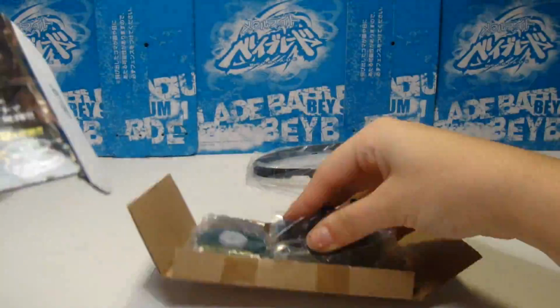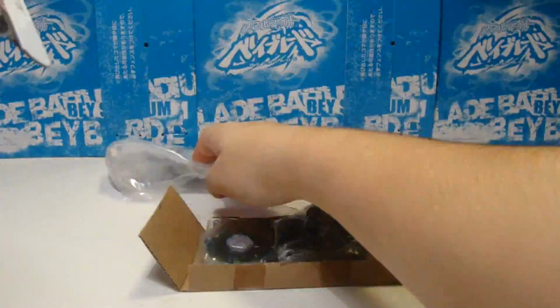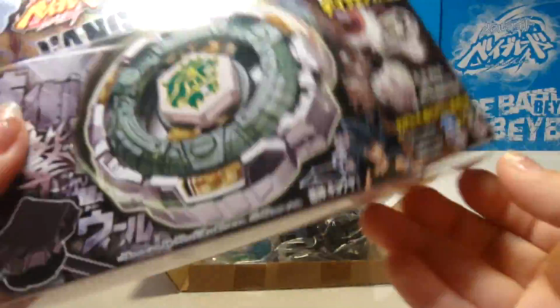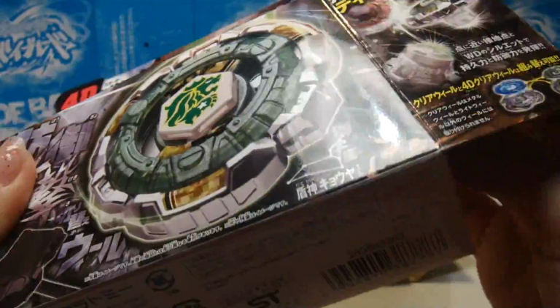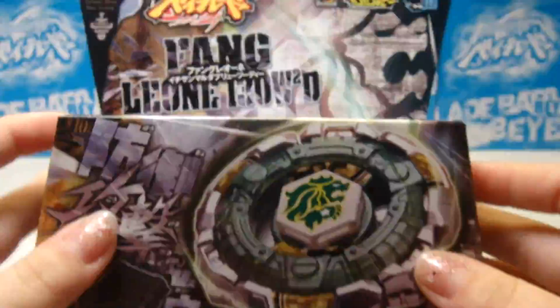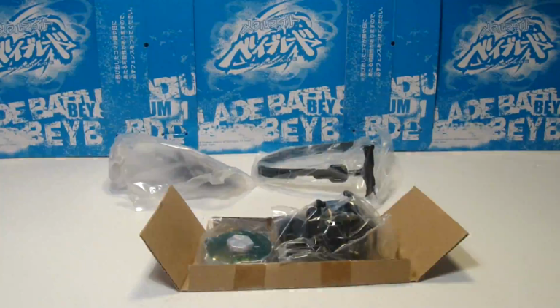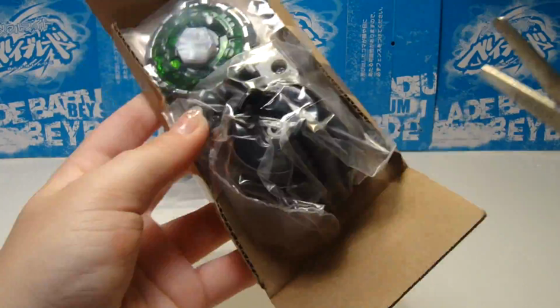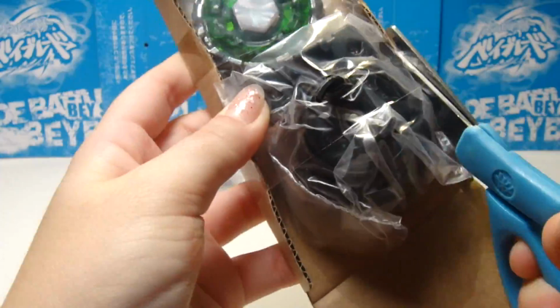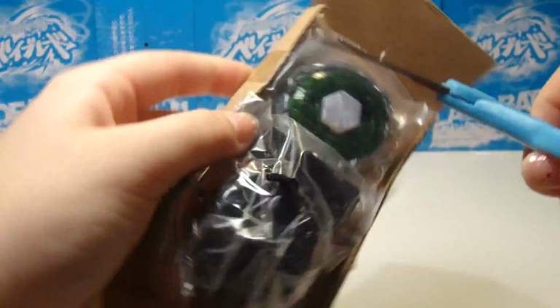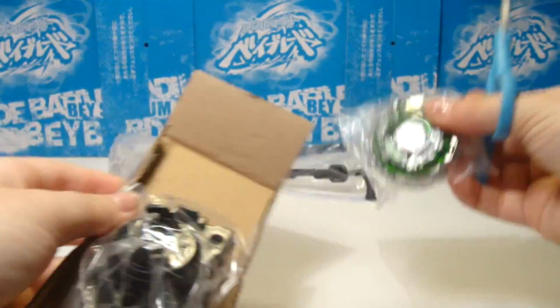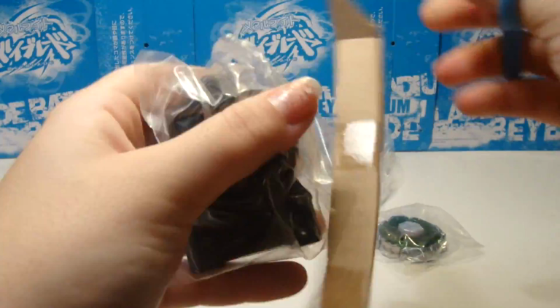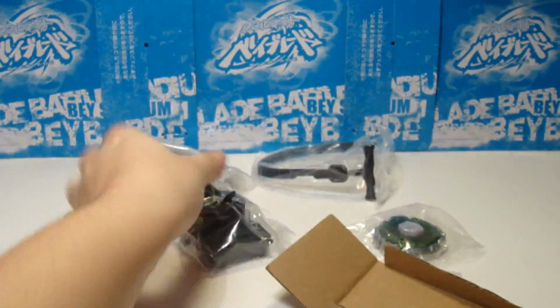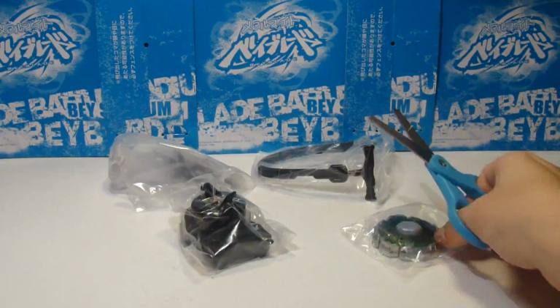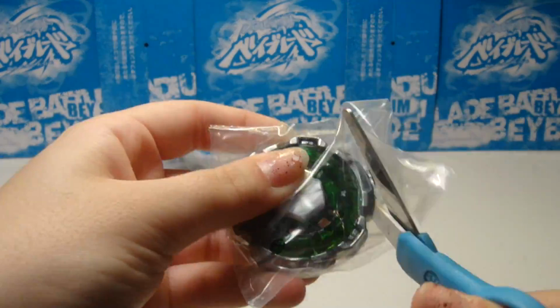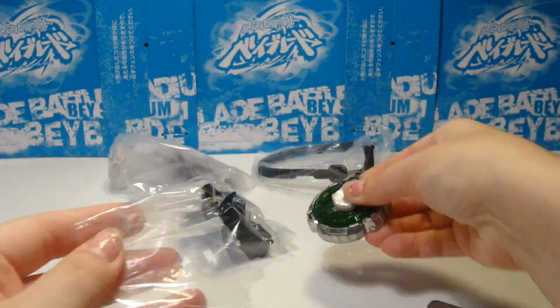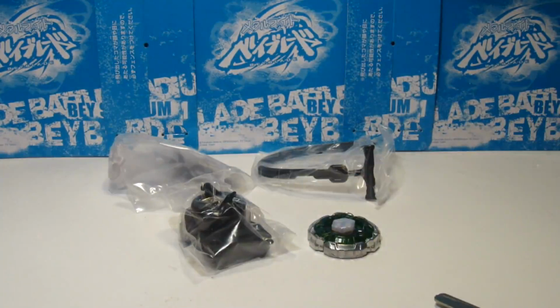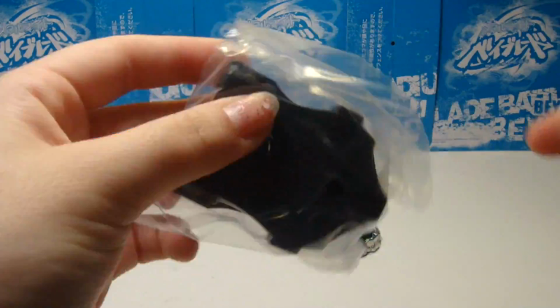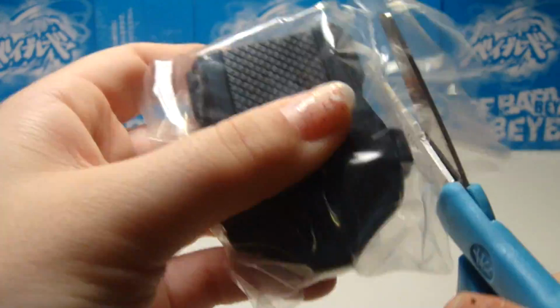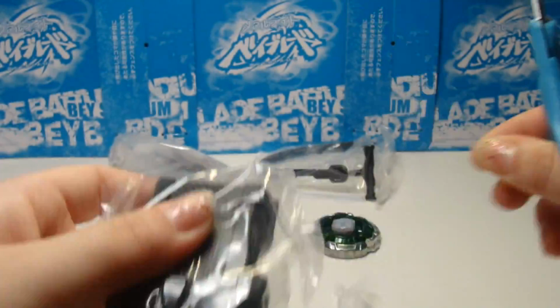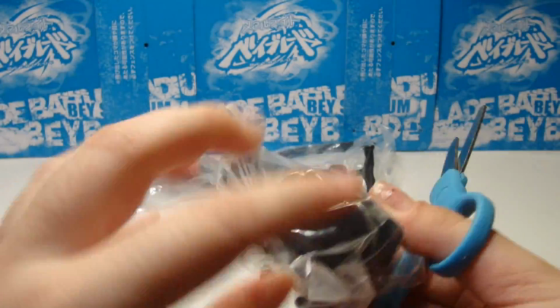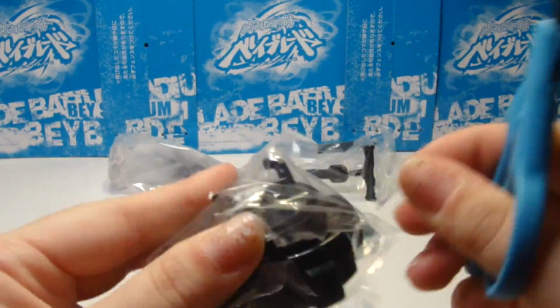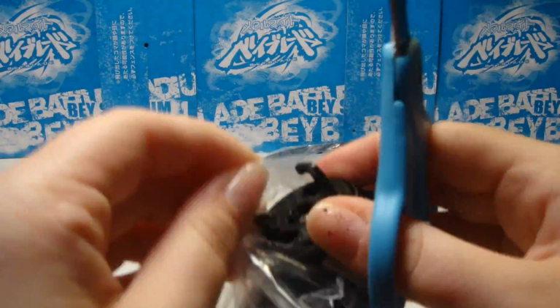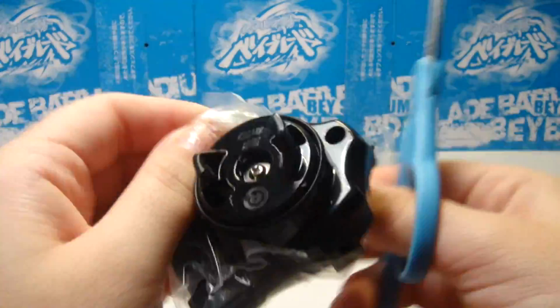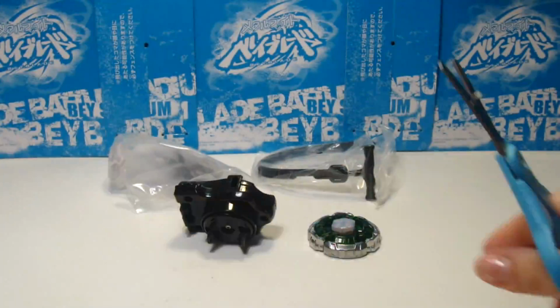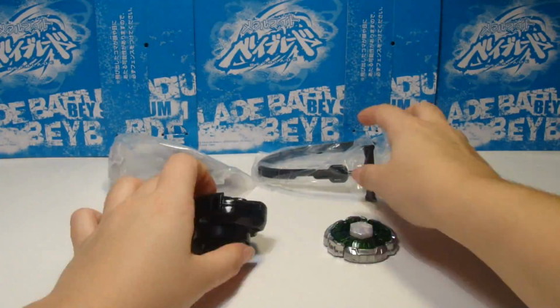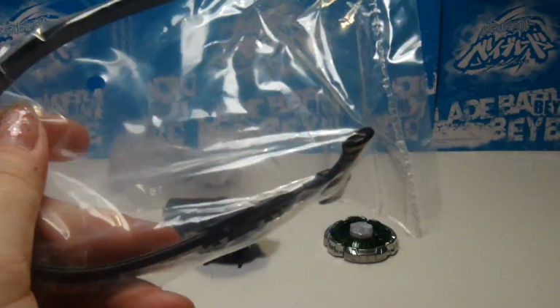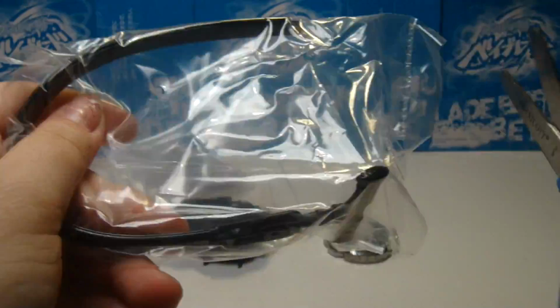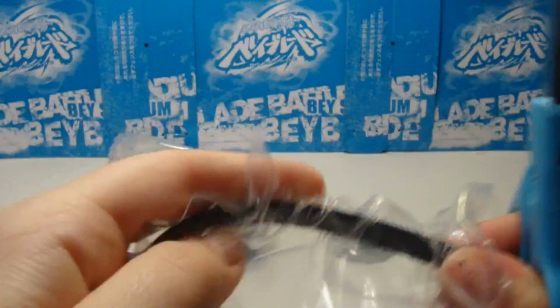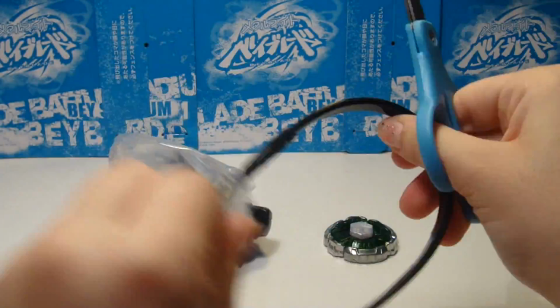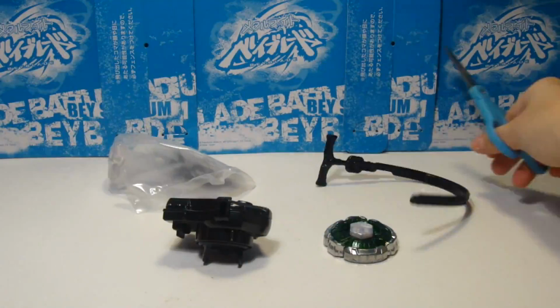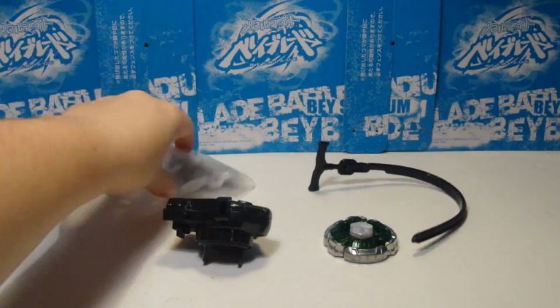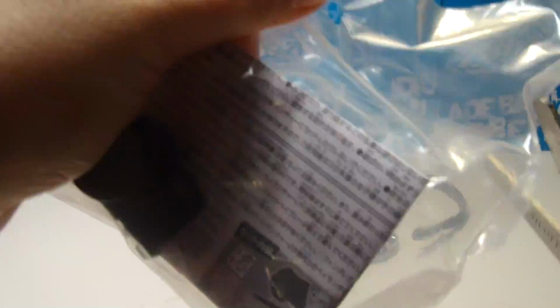So now we are just opening it — I sped it up — and we are now going to review the parts of the bey, review the other parts, the light launcher, the ripcord launcher, and more.